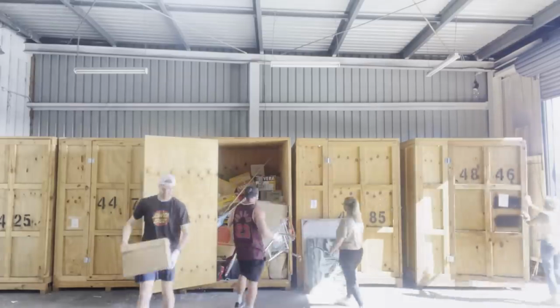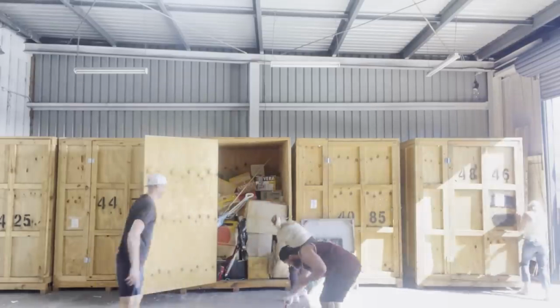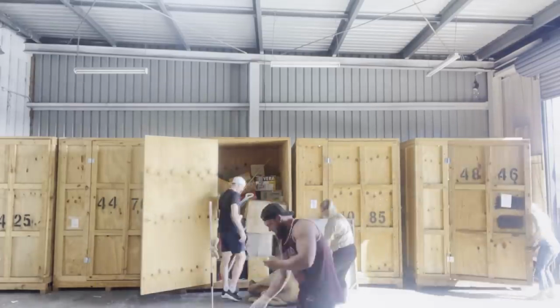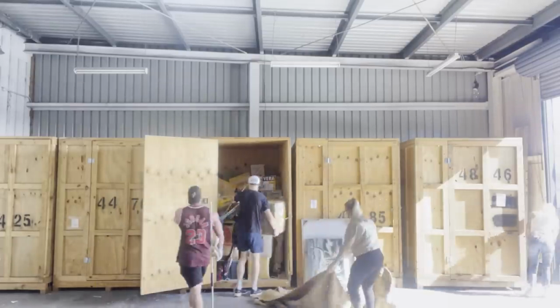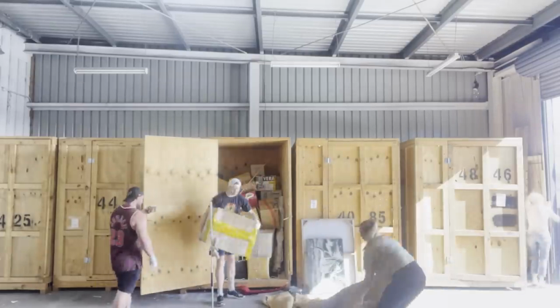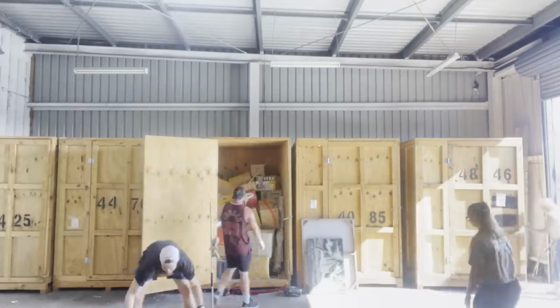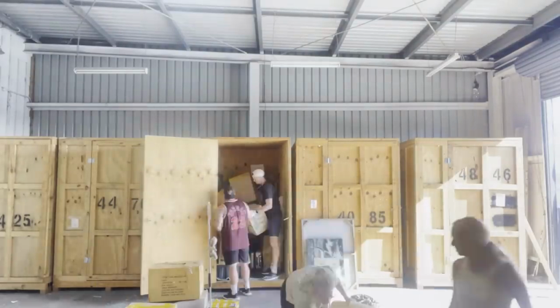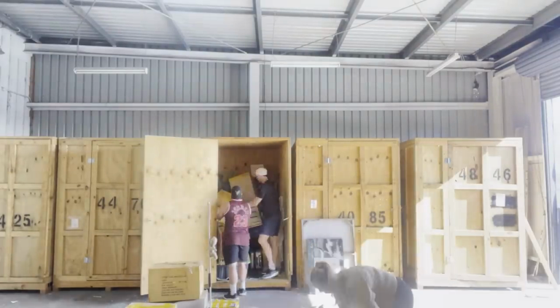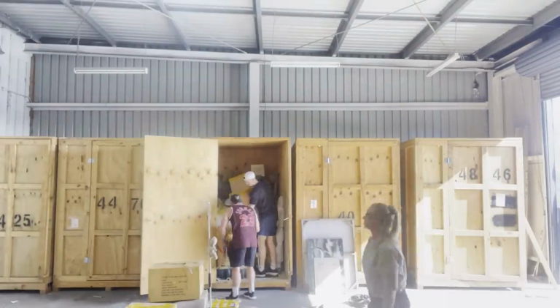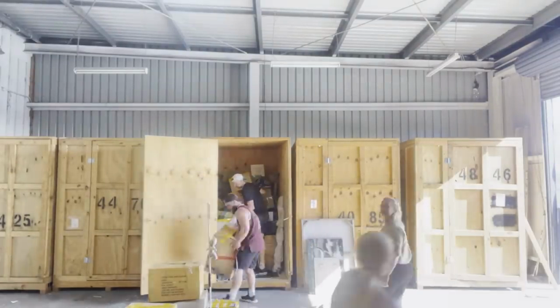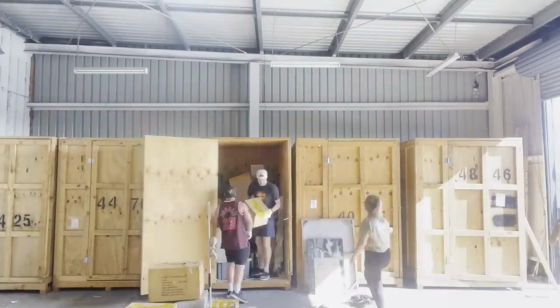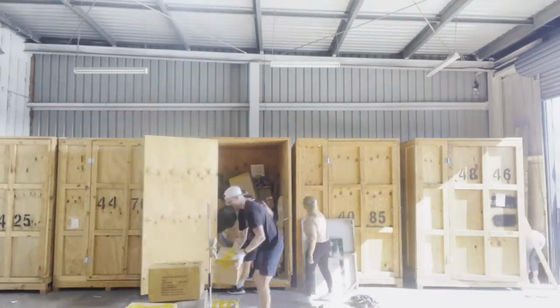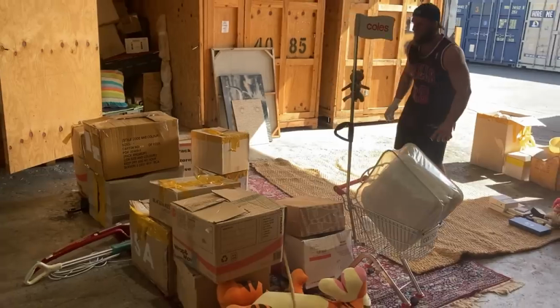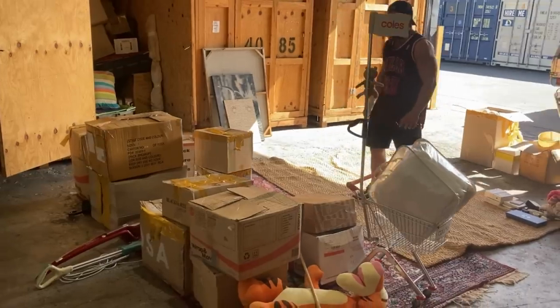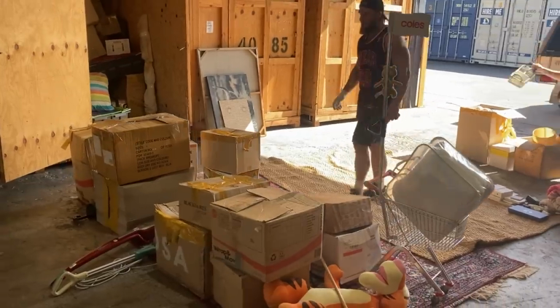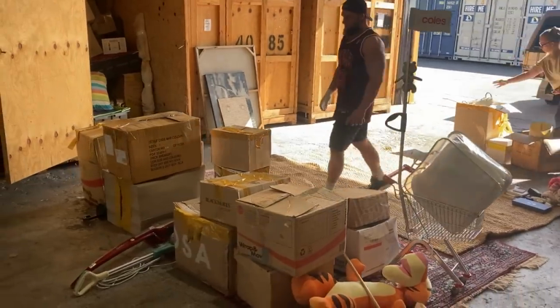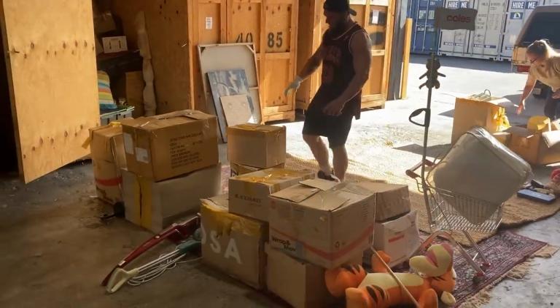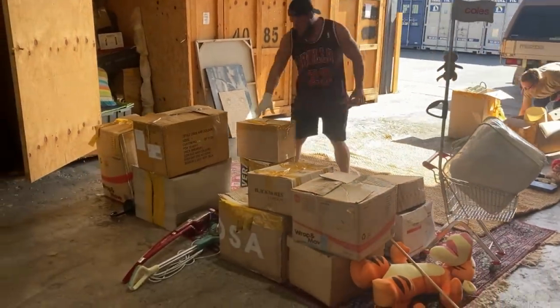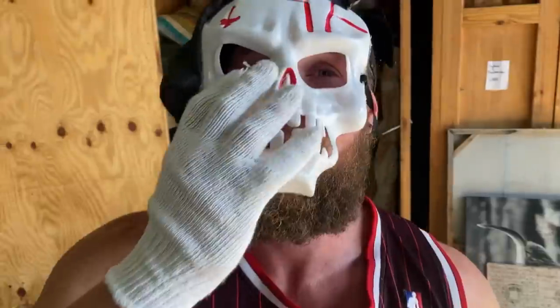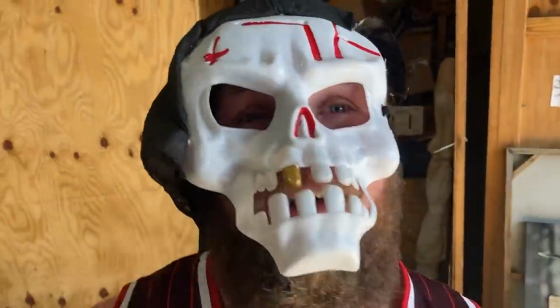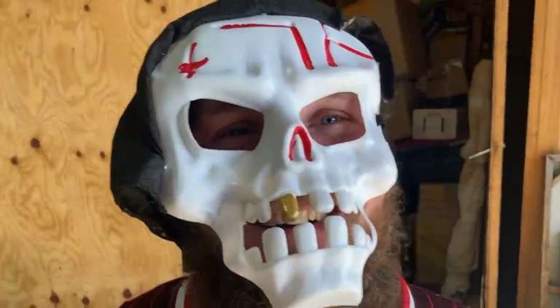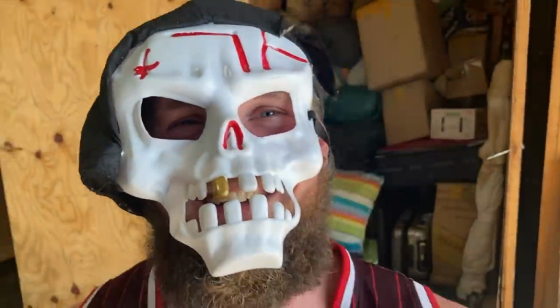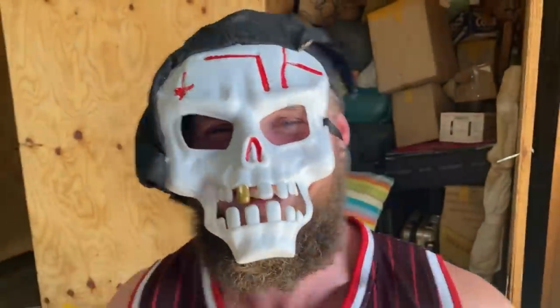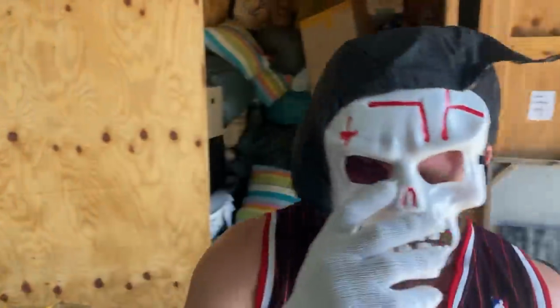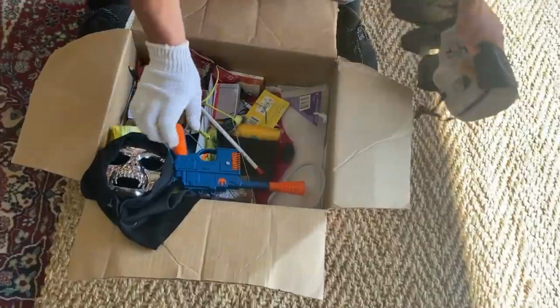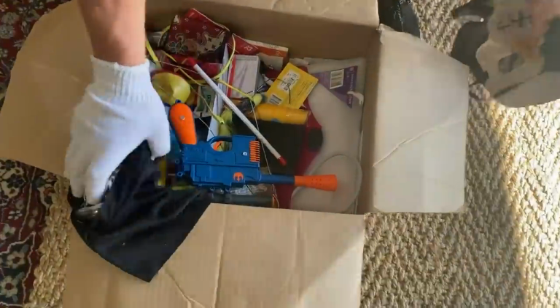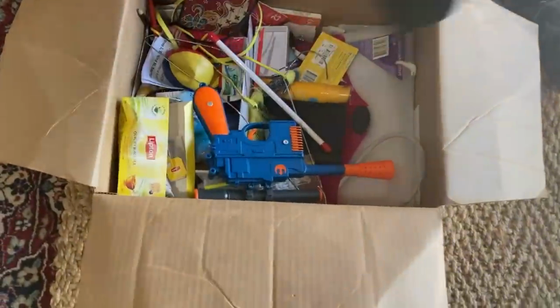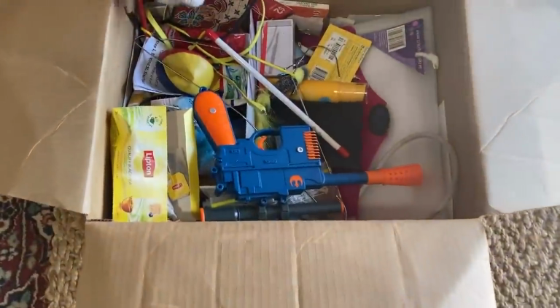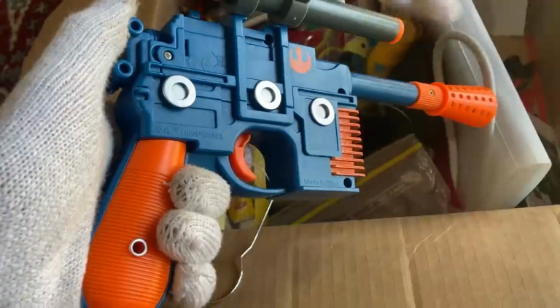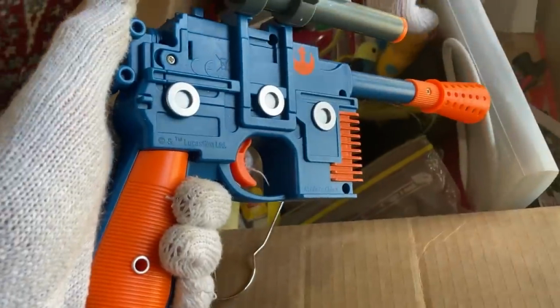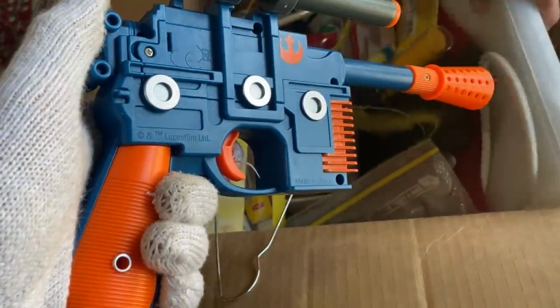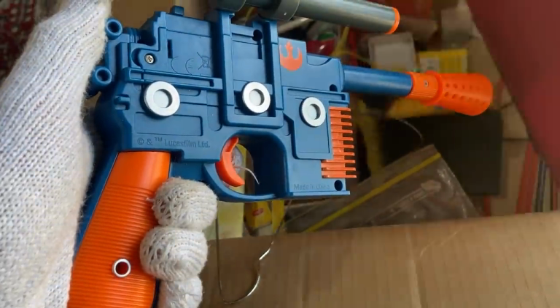Without any time to waste we started pulling out the boxes and it didn't take long for us to find some really profitable items. Lucas Films.